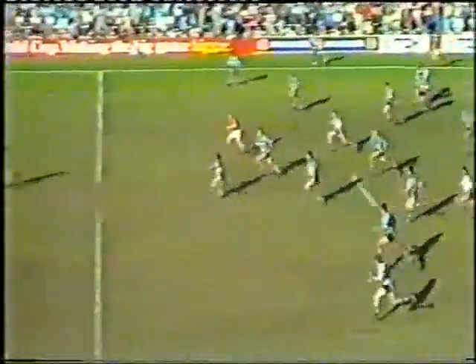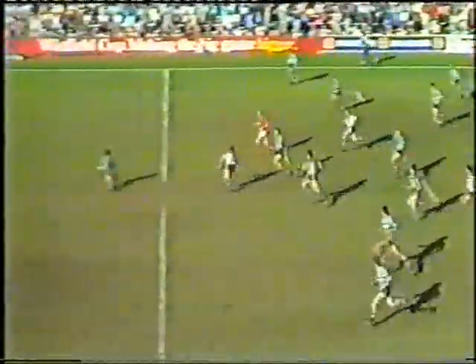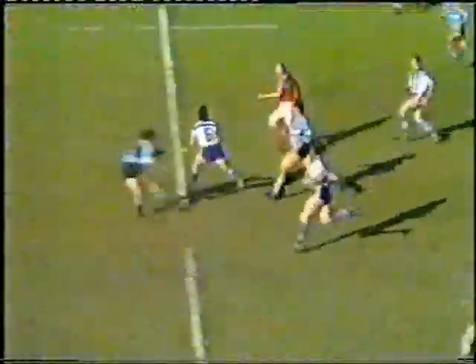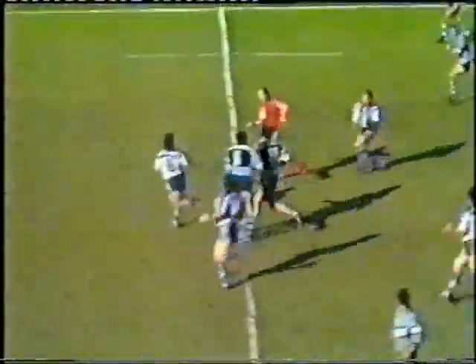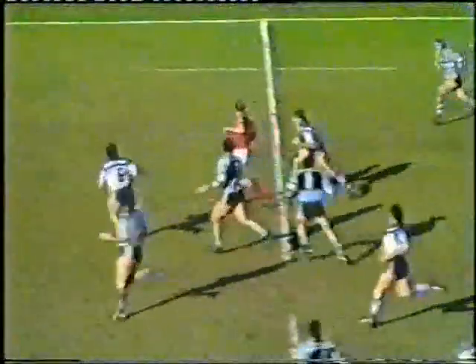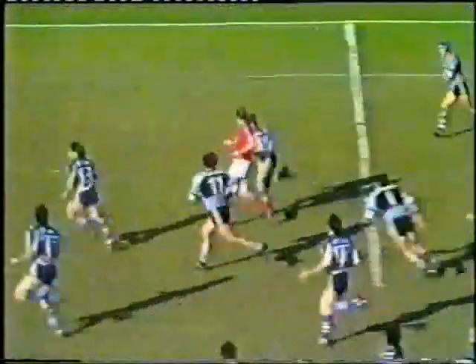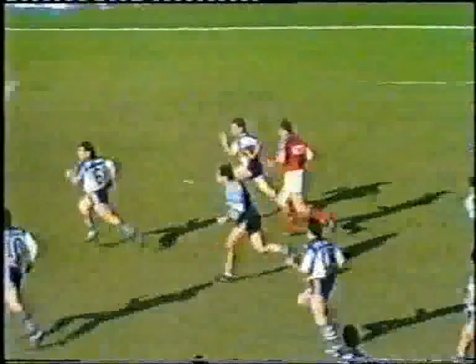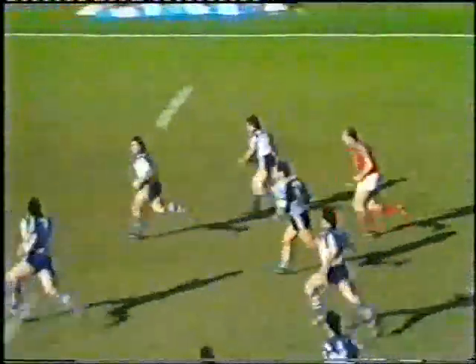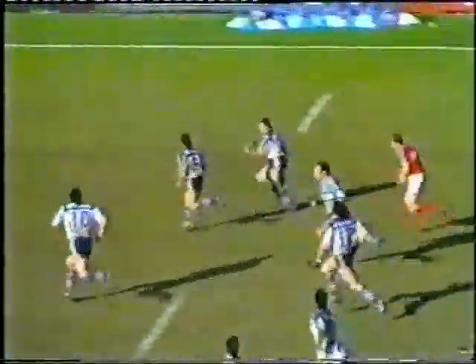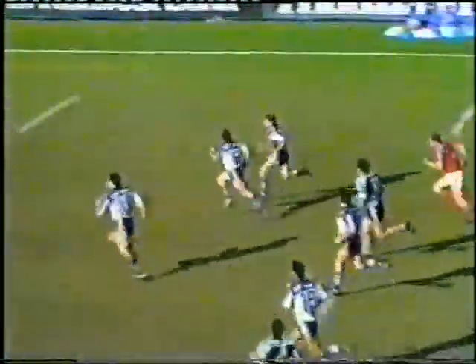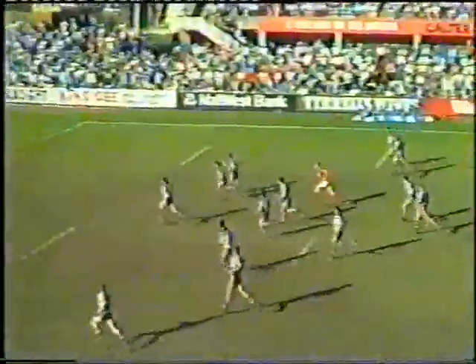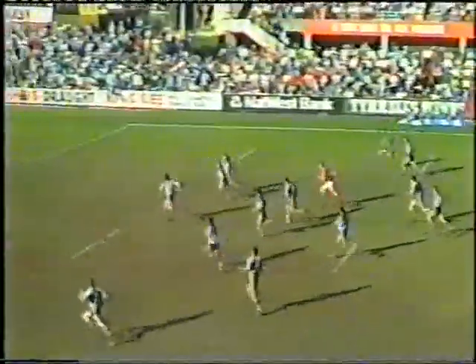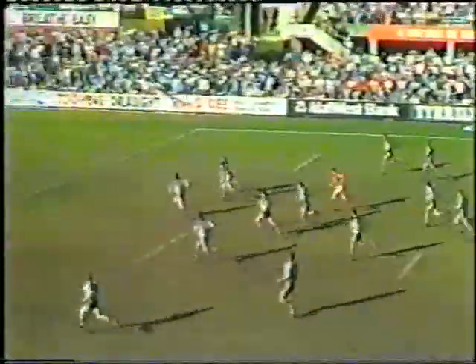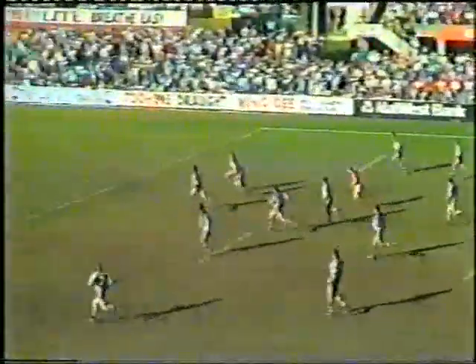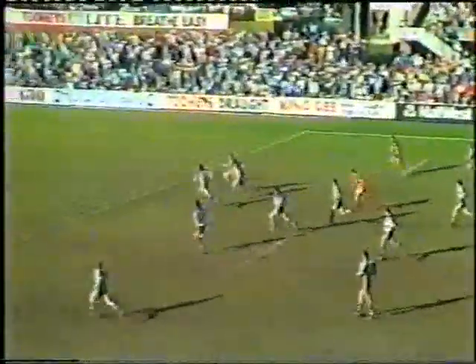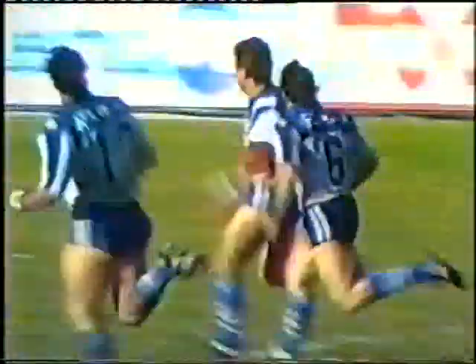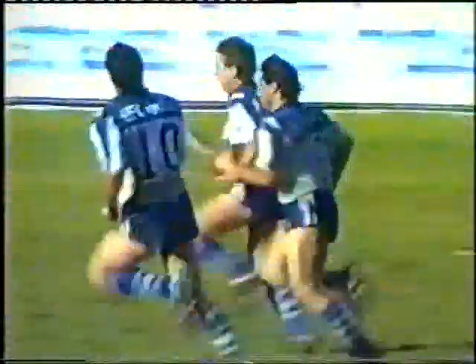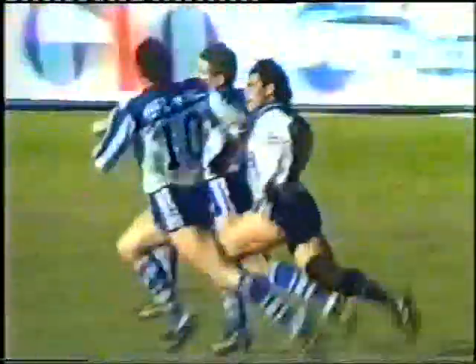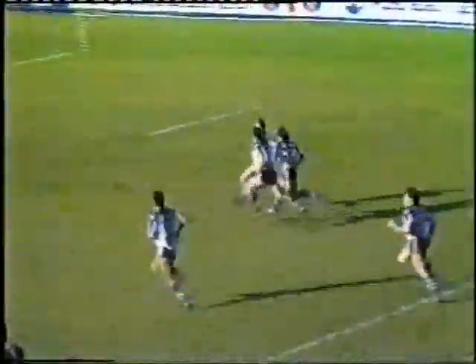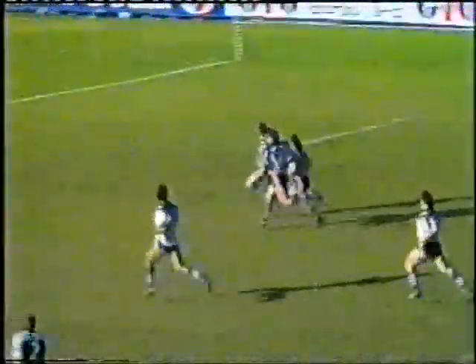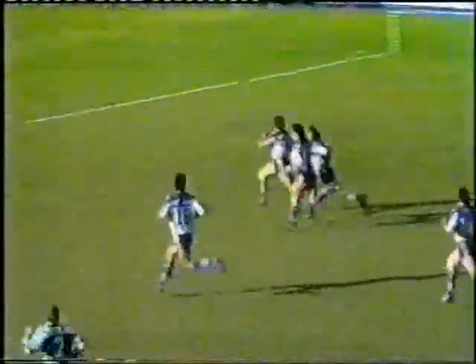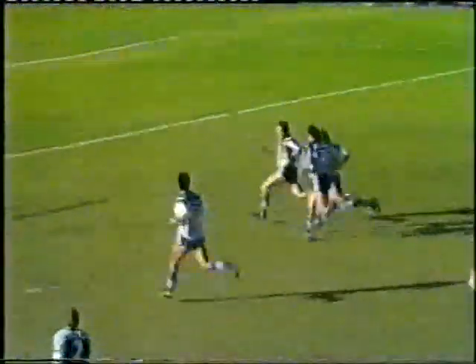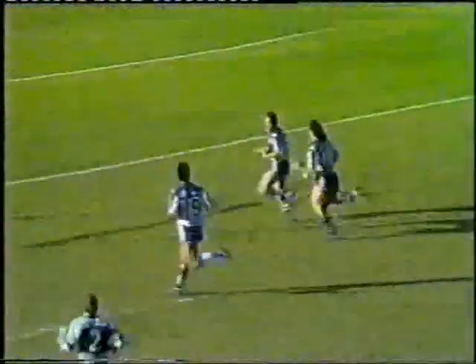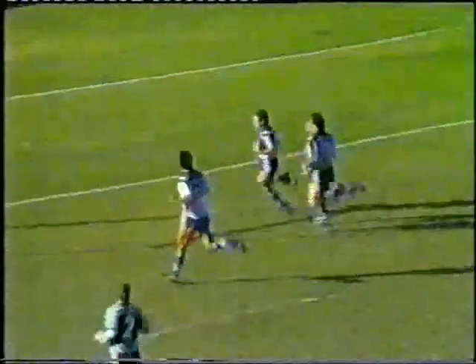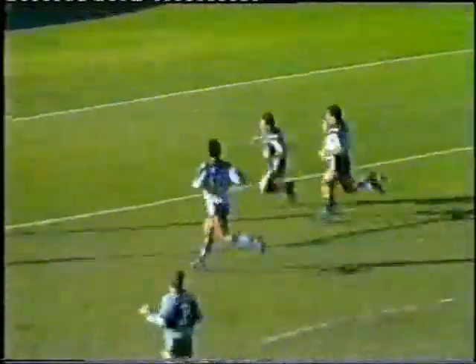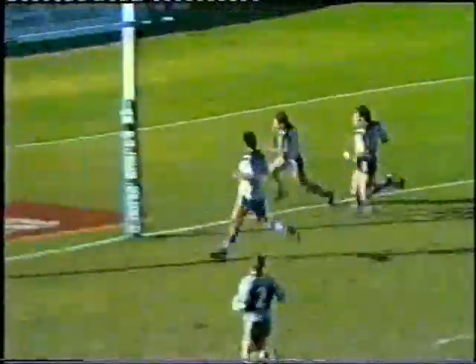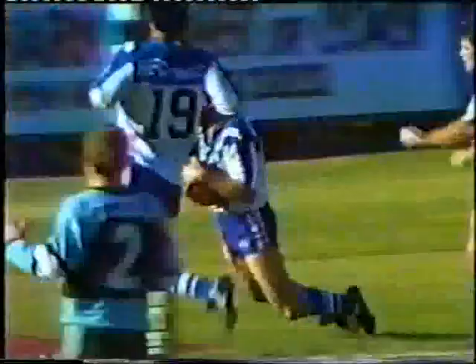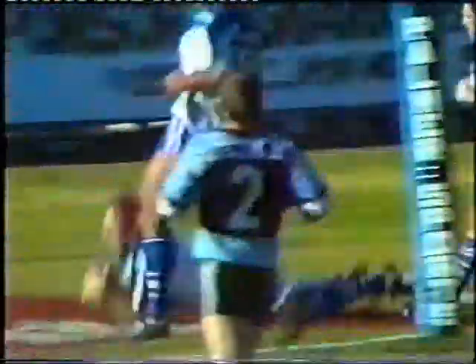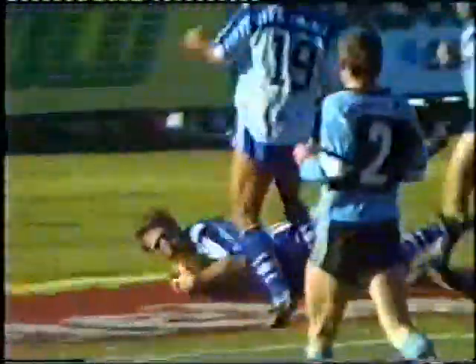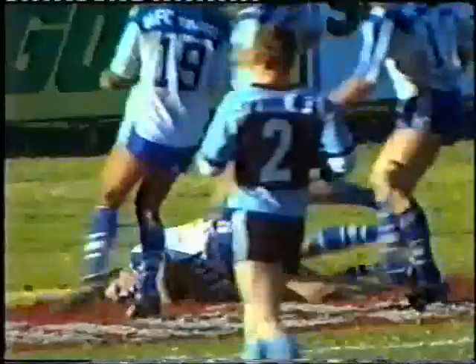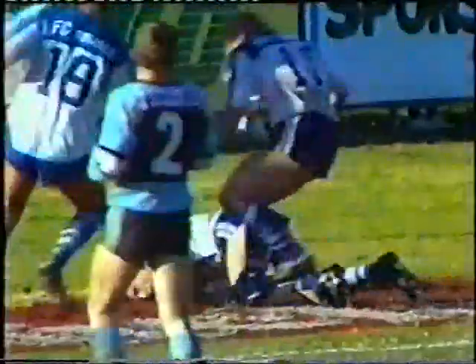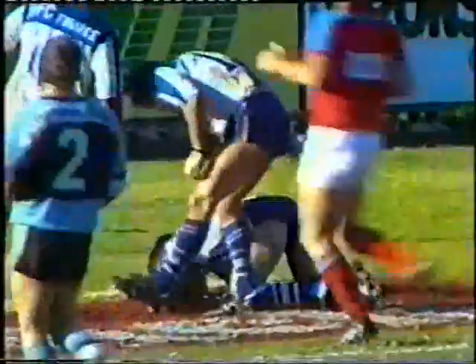Terry Lamb up to the halfway line, back to Steve Mortimer. Stevie Mortimer racing for the line. This is the old Stevie Mortimer, and Stevie Mortimer's in under the post. Try to Canterbury.